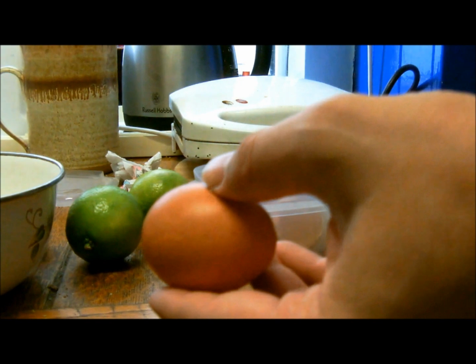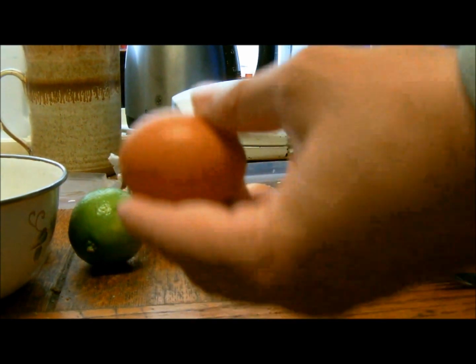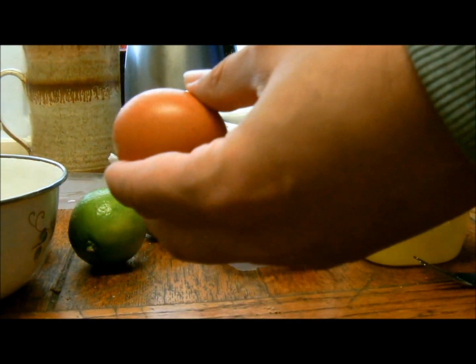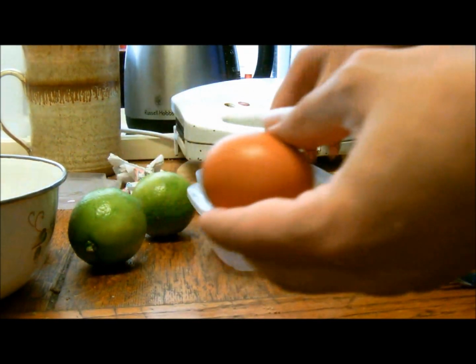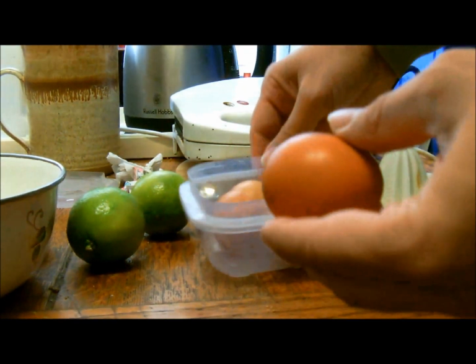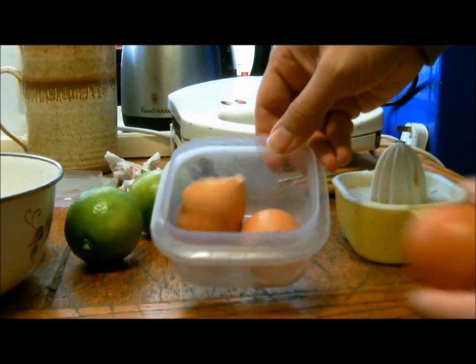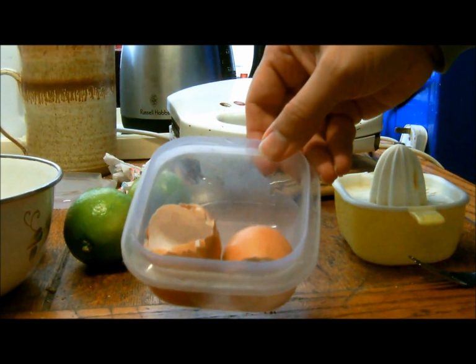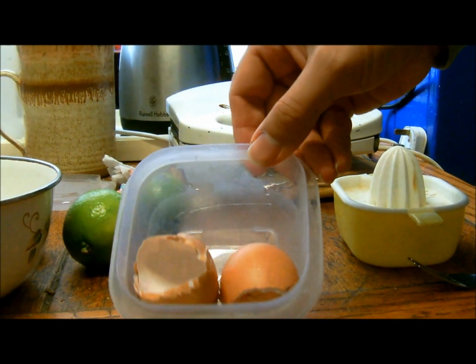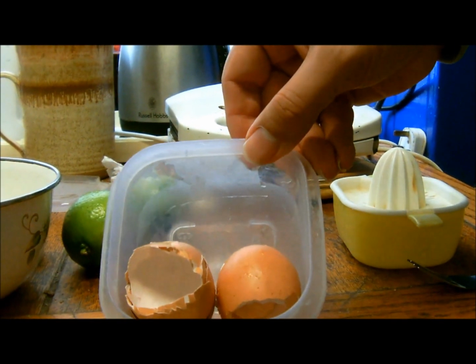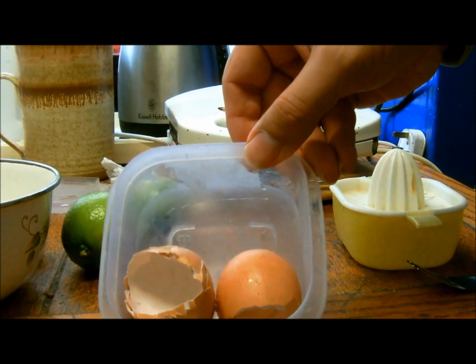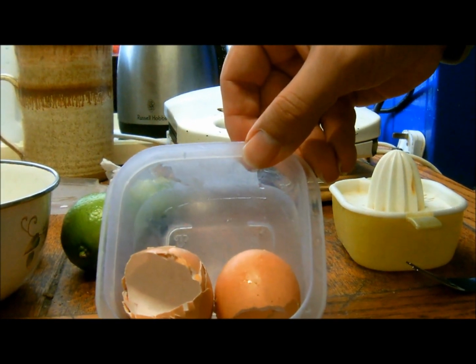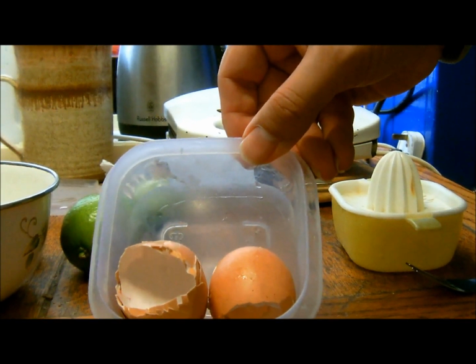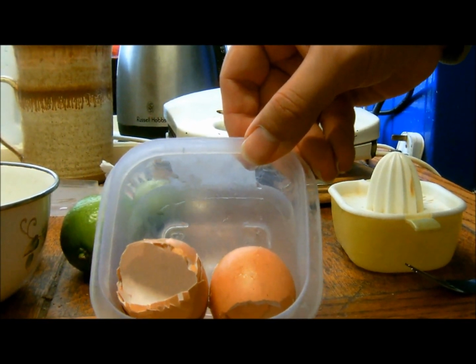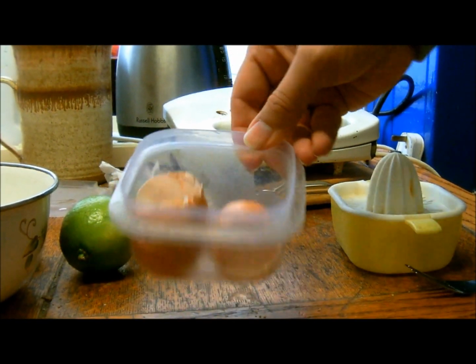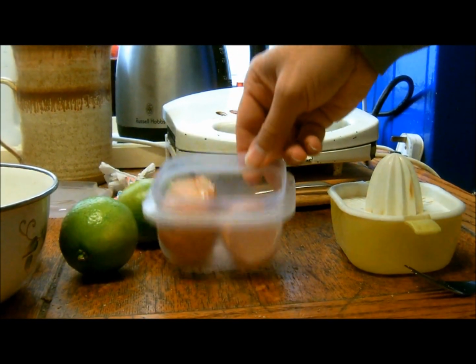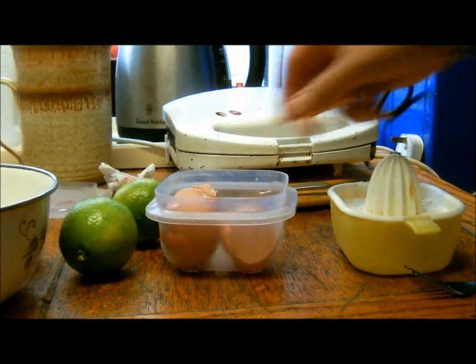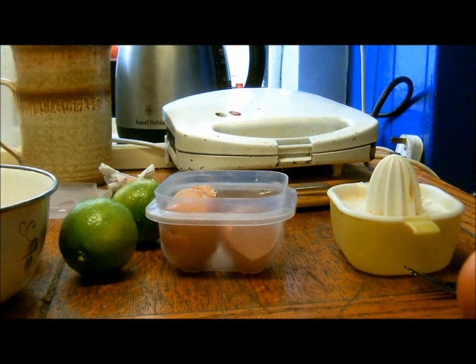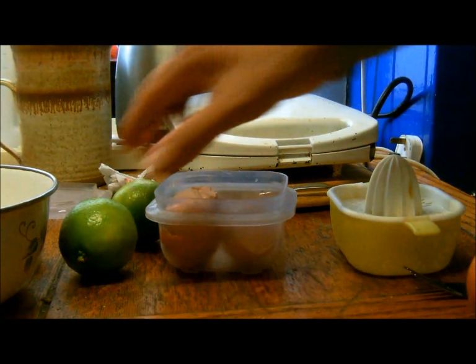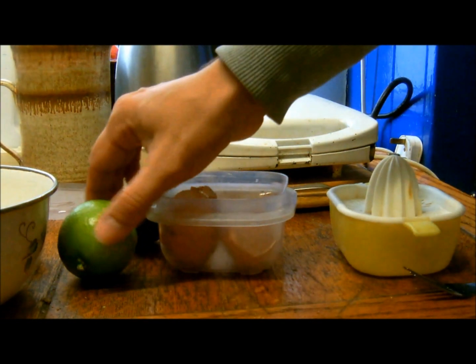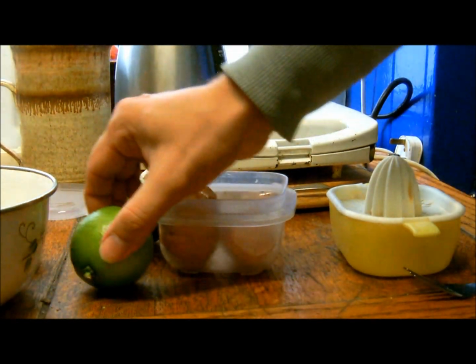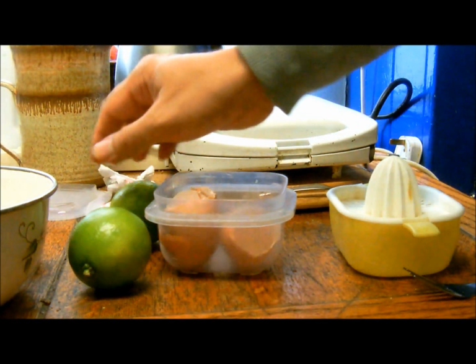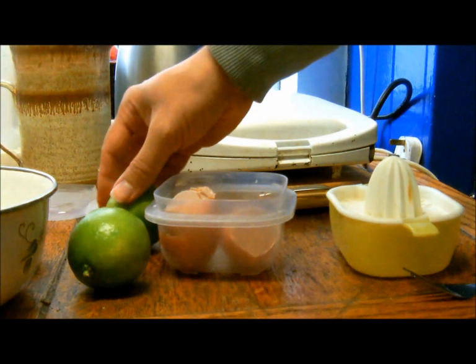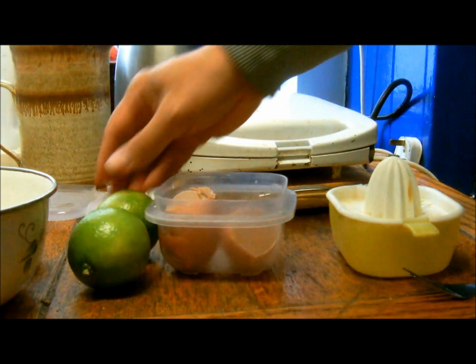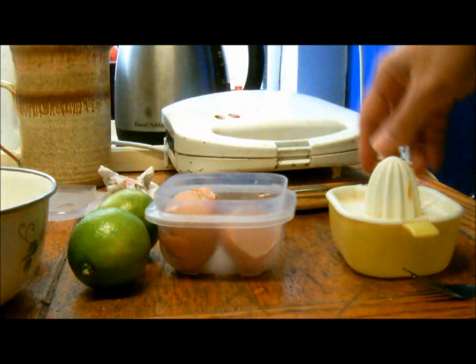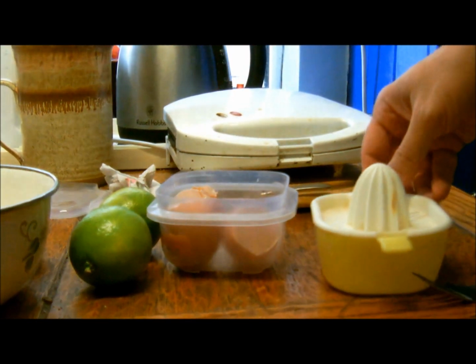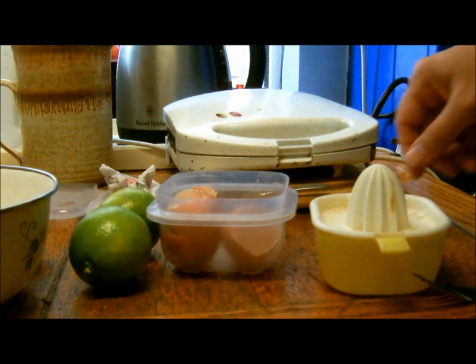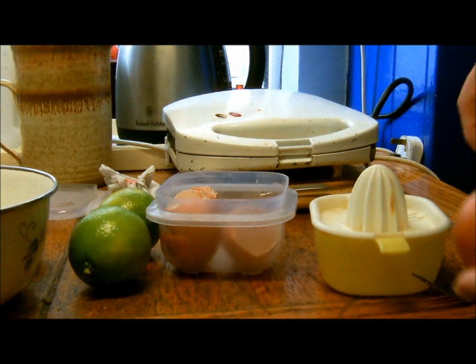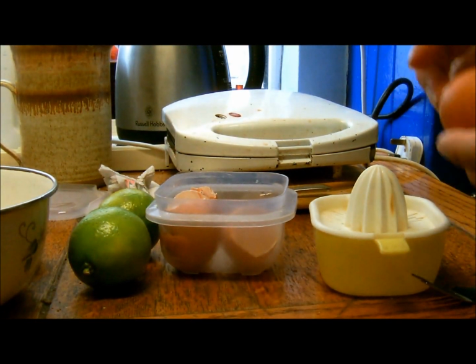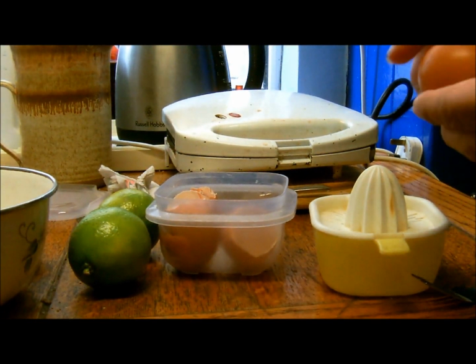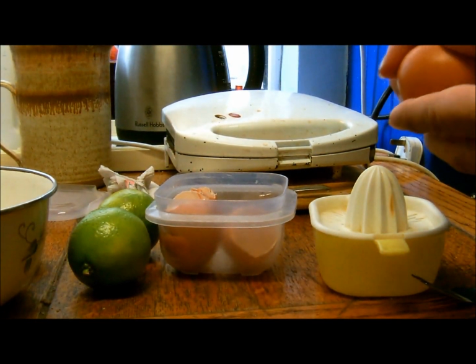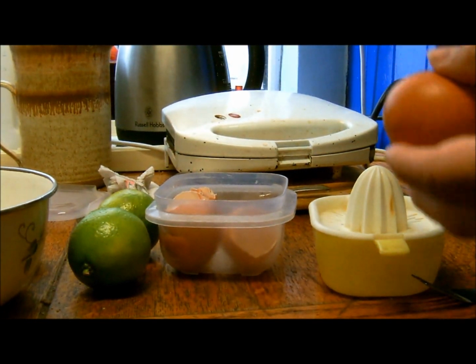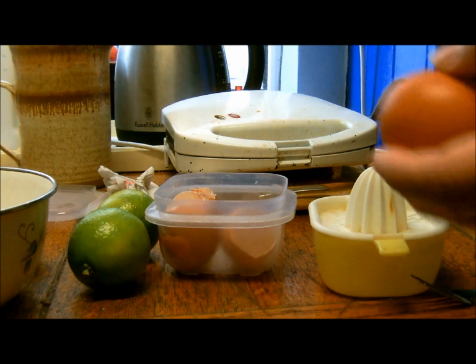The thing about hen's eggs is that you throw away most of the calcium. It is actually possible with everything on this table to make a calcium supplement from eggshells.